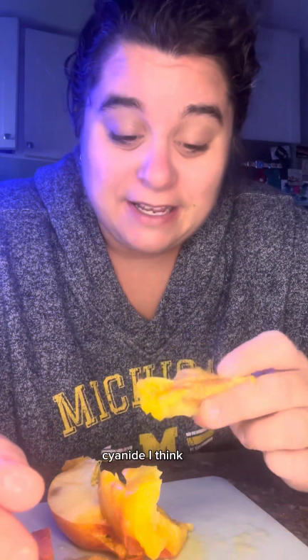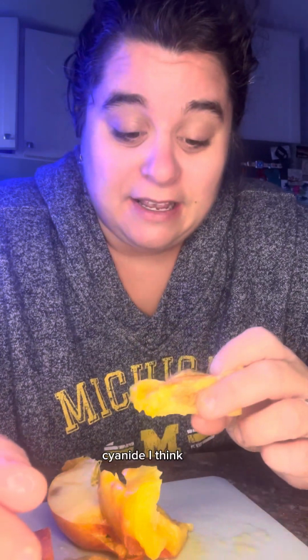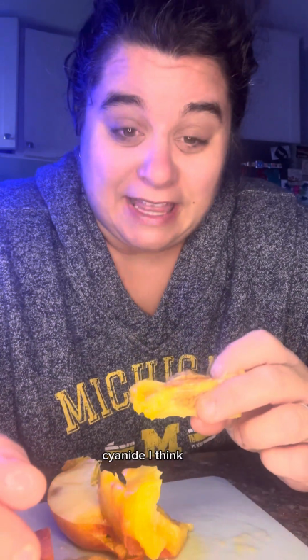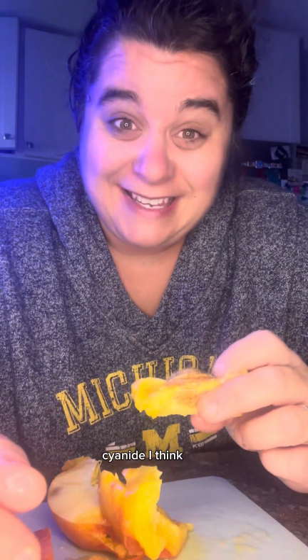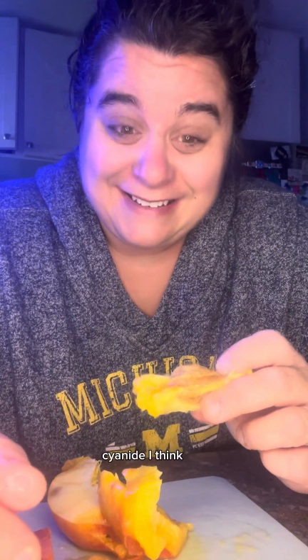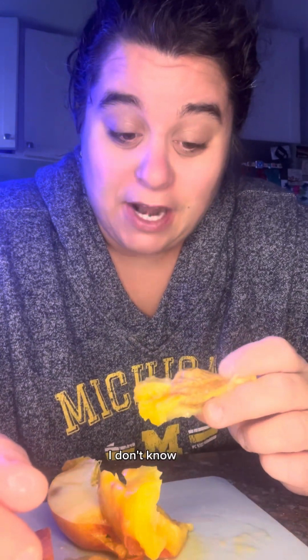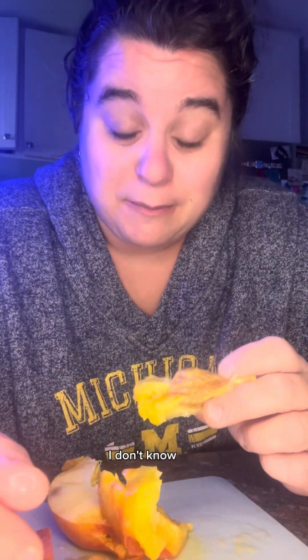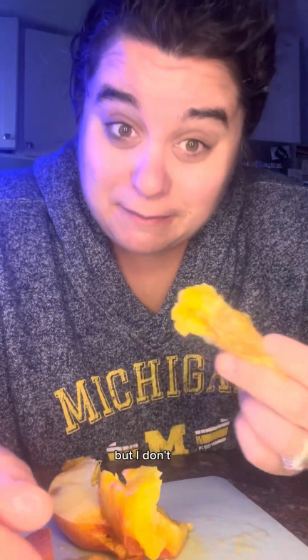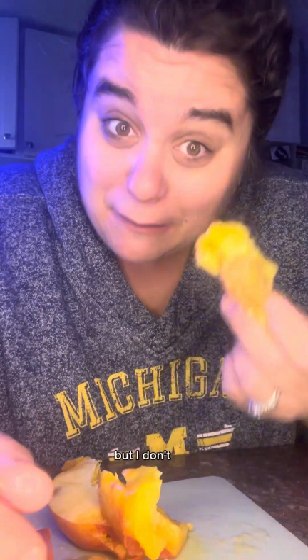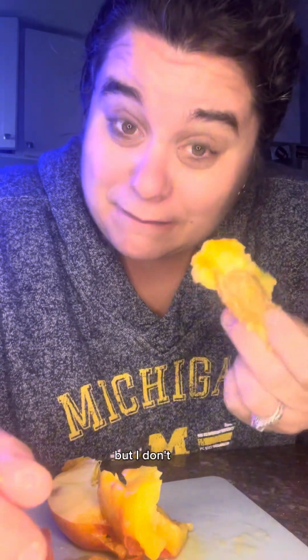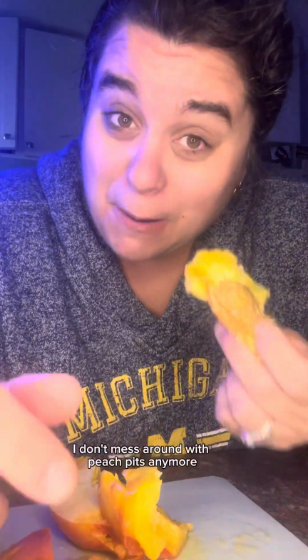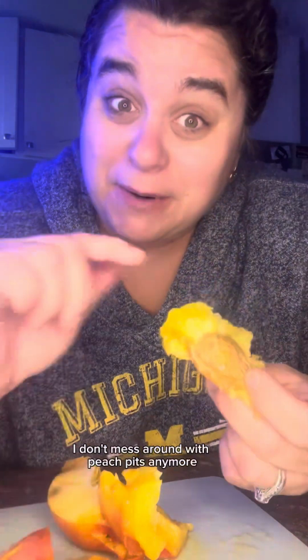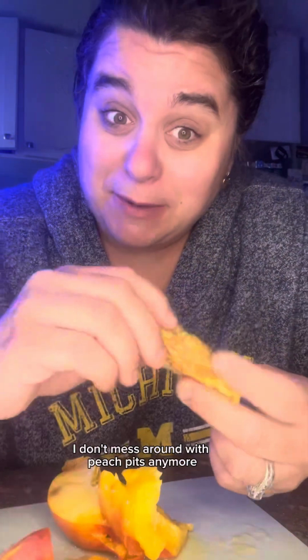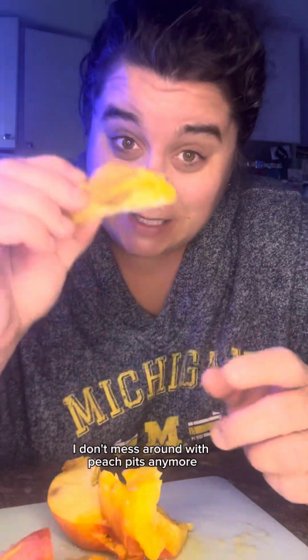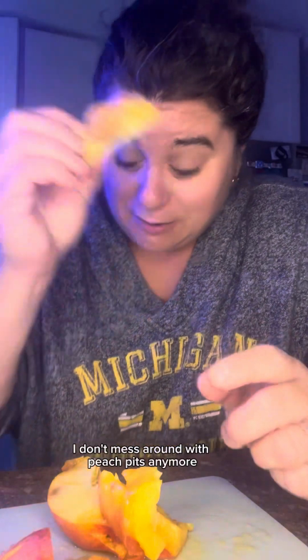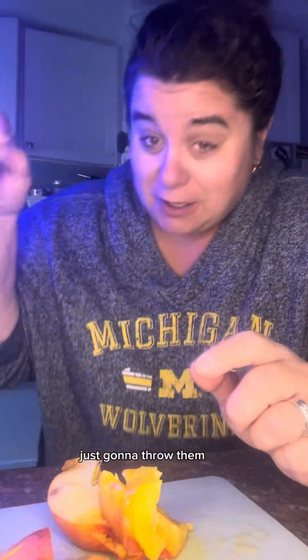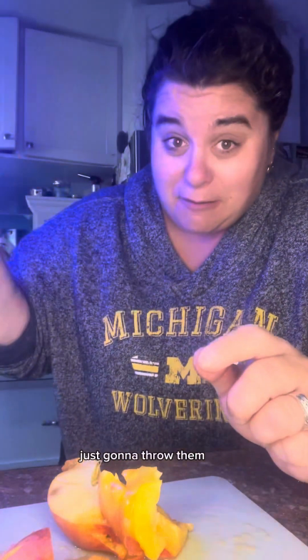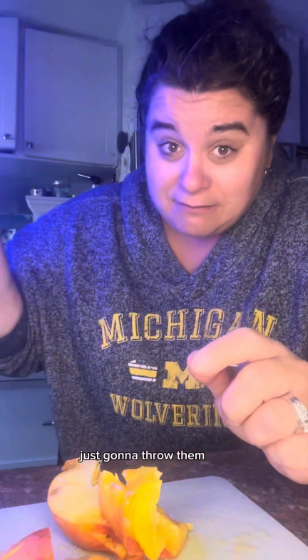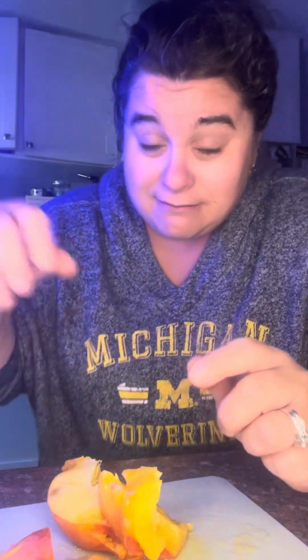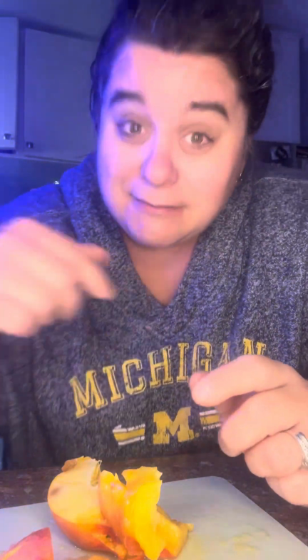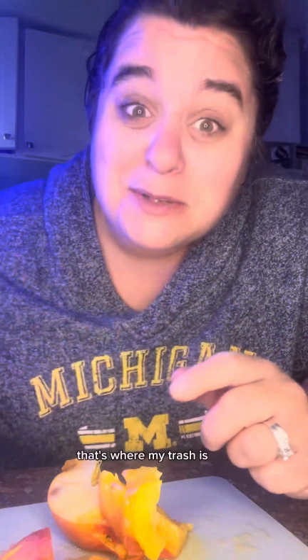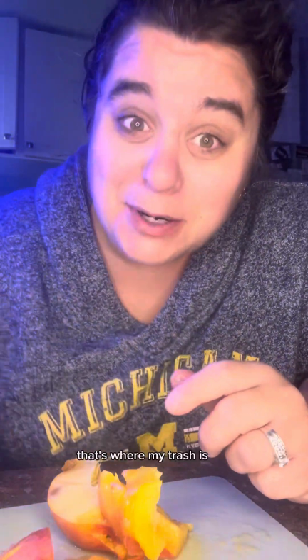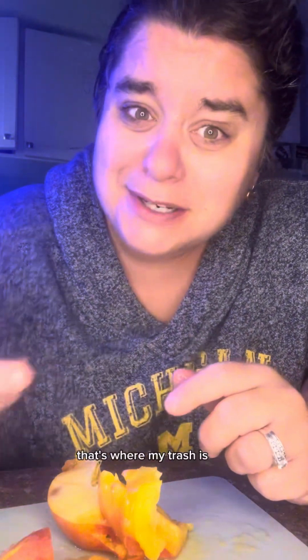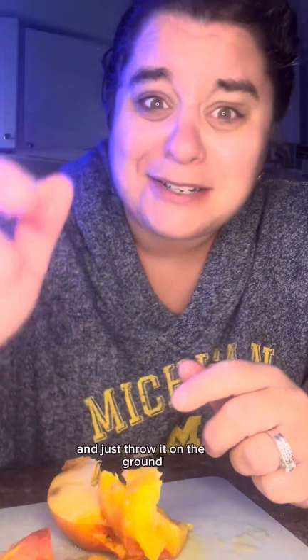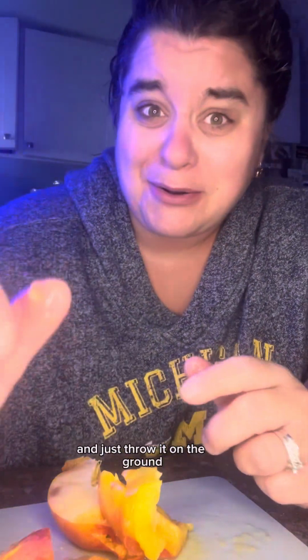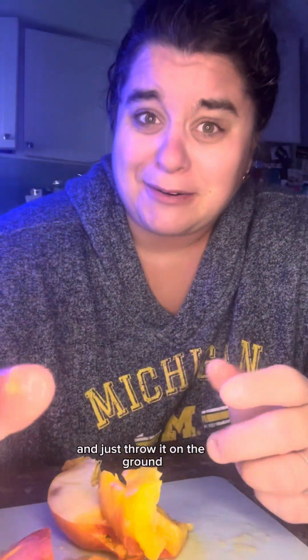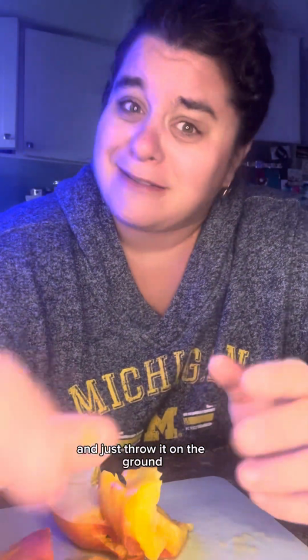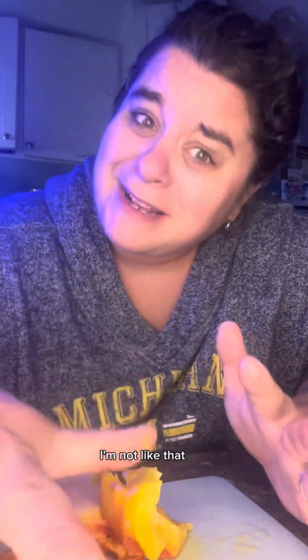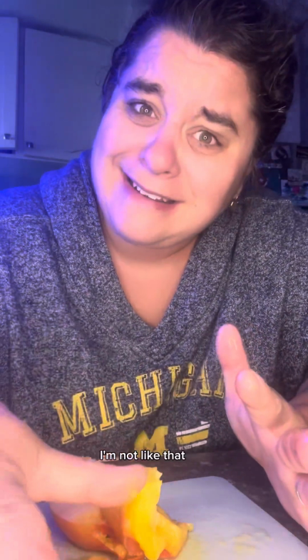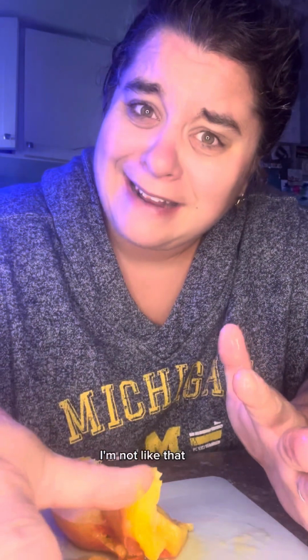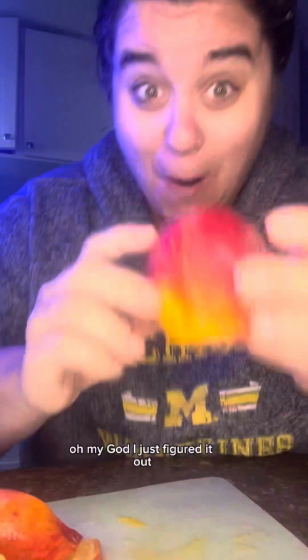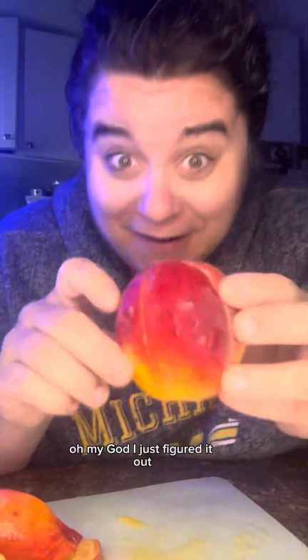I think it's cyanide — I don't know. But I don't mess around with peach pits anymore. I'm just gonna throw them away. I'm not the type to just throw it on the ground. Oh my god.